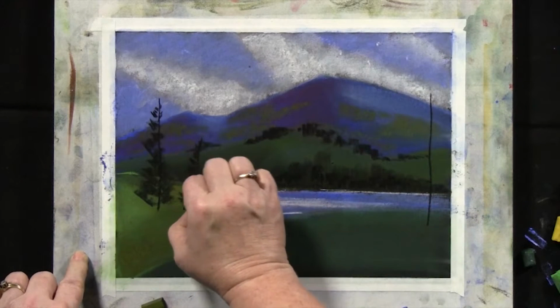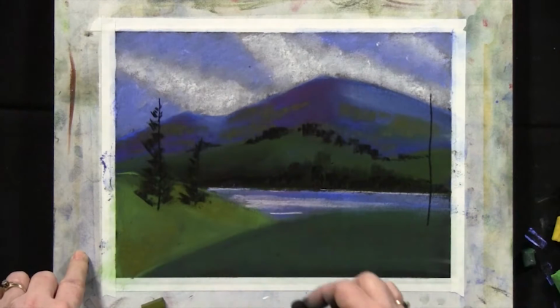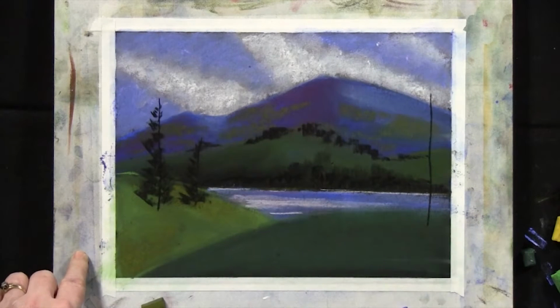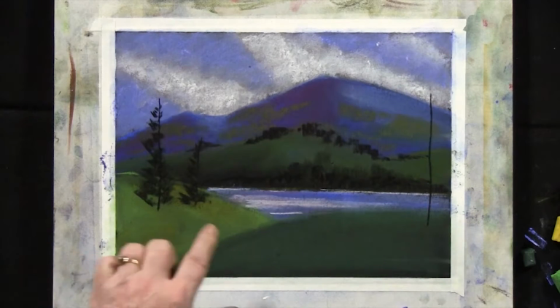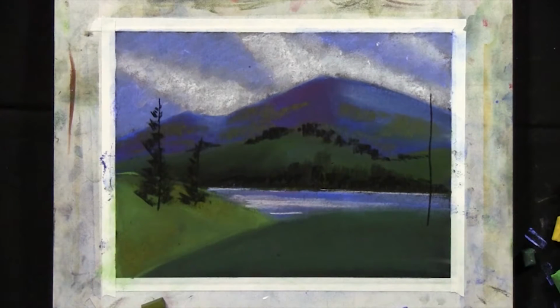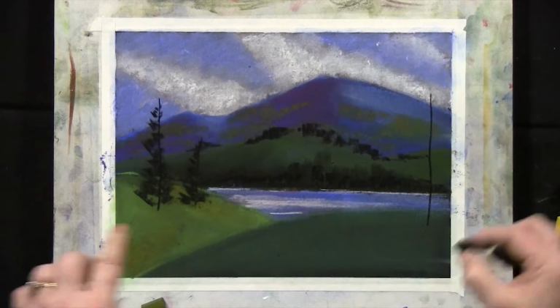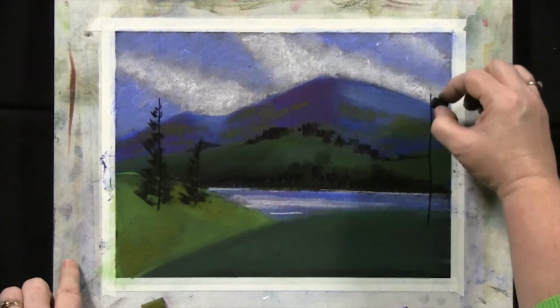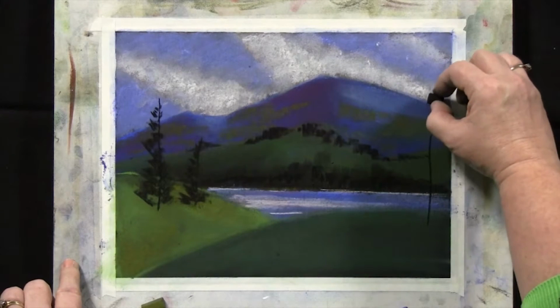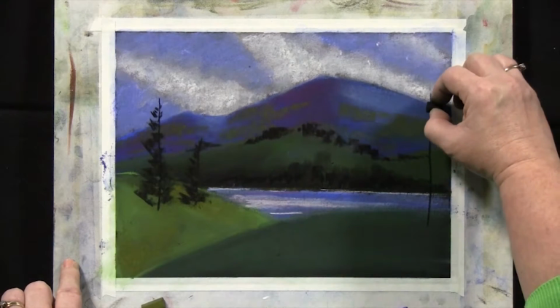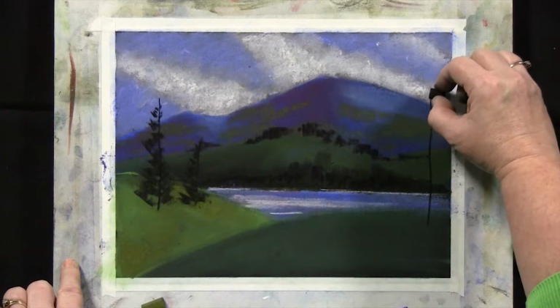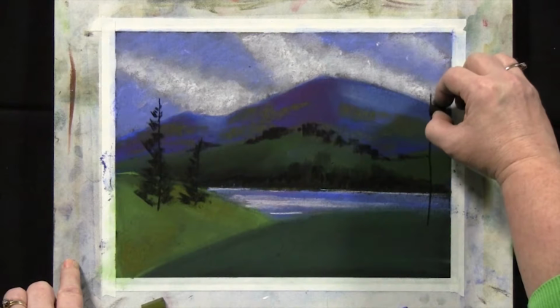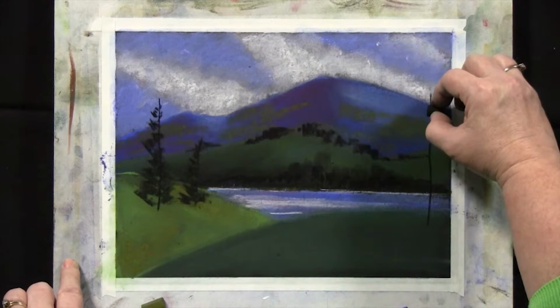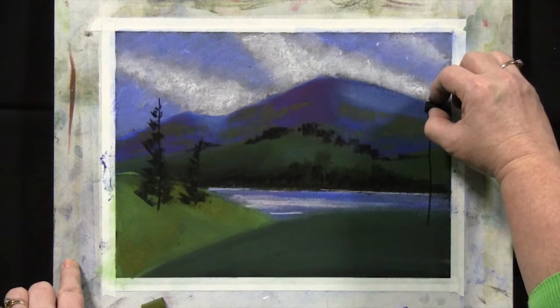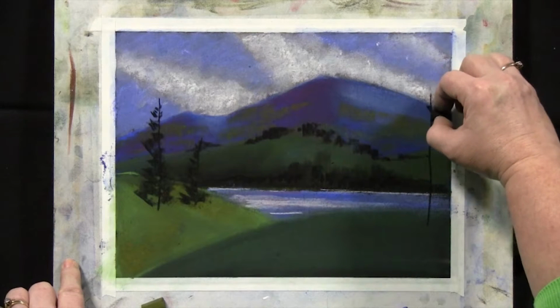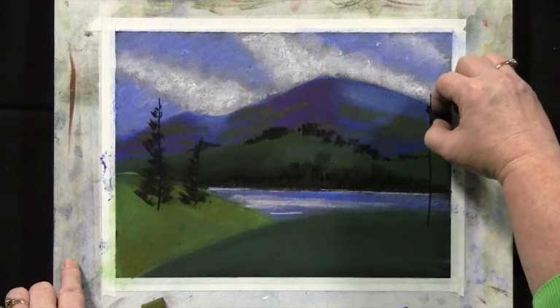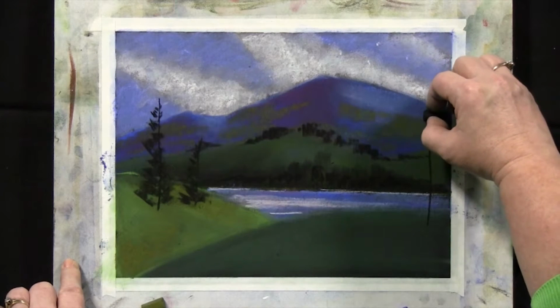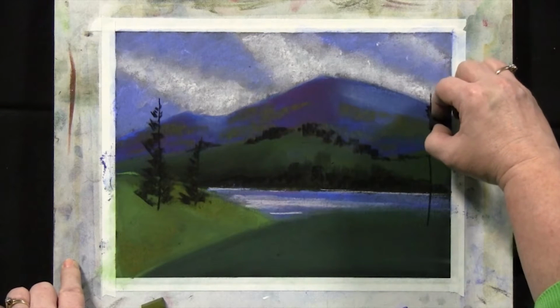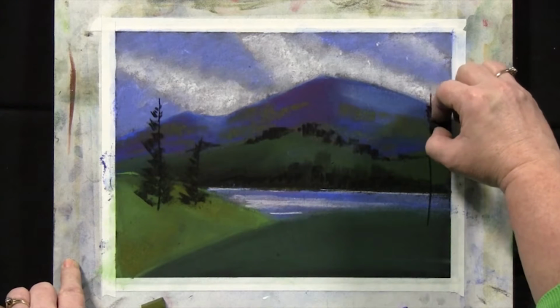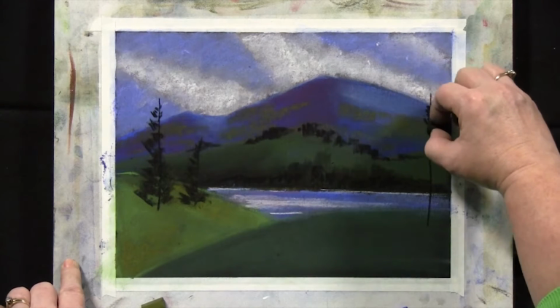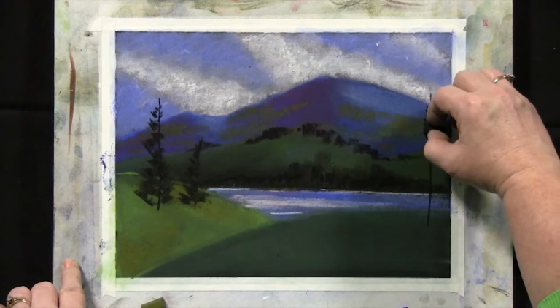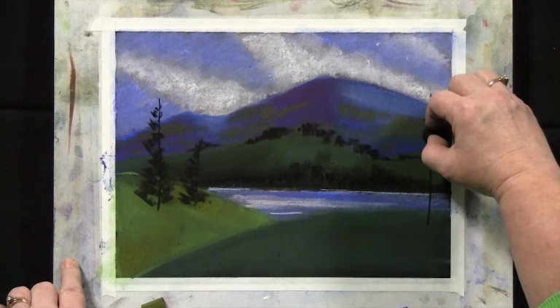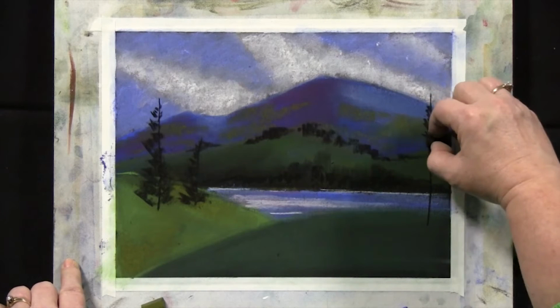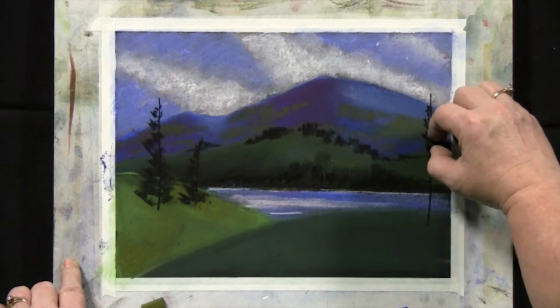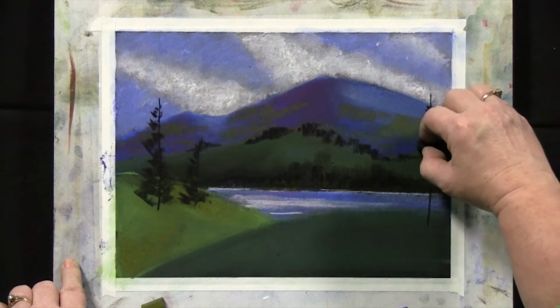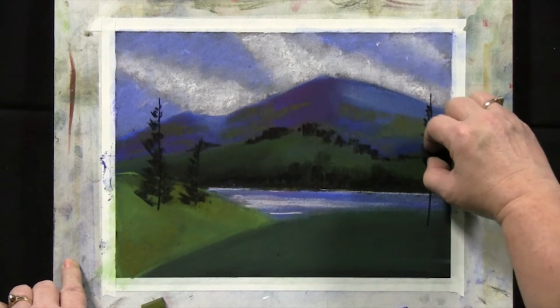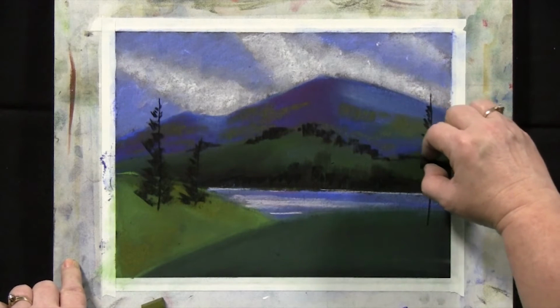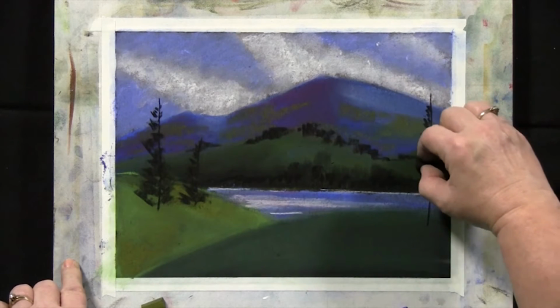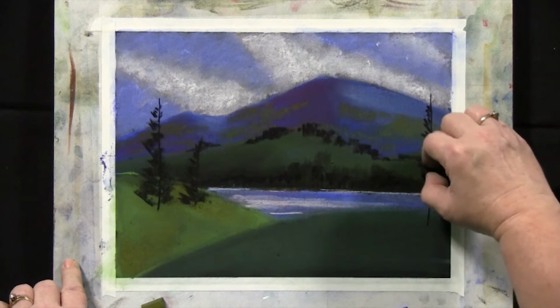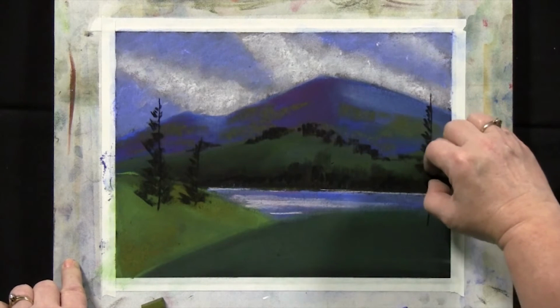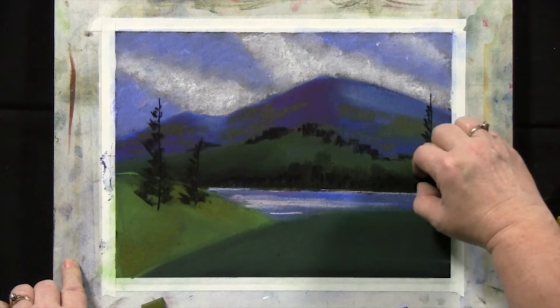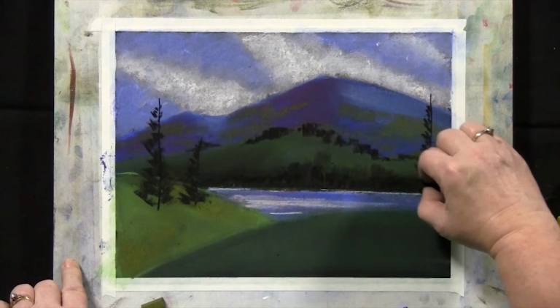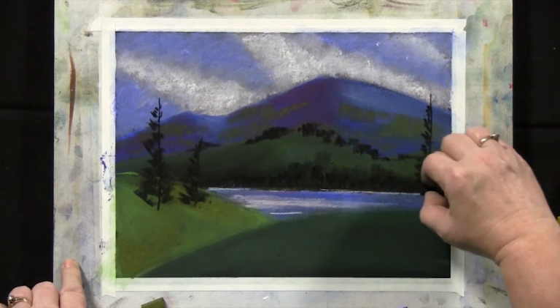See how I just kind of did it on one side. Let's do that with this one as well — don't start at the top, start below the top with very short branches, and then as you come down they can get a little bit larger.